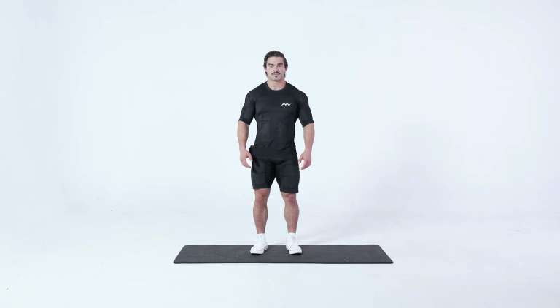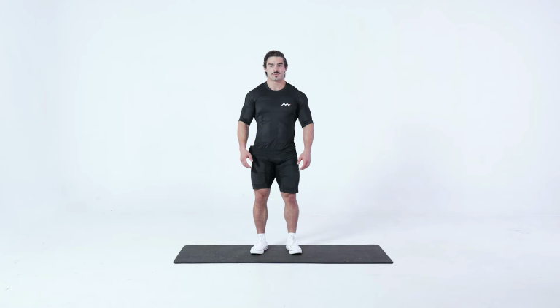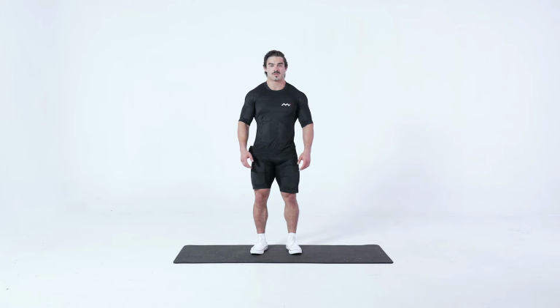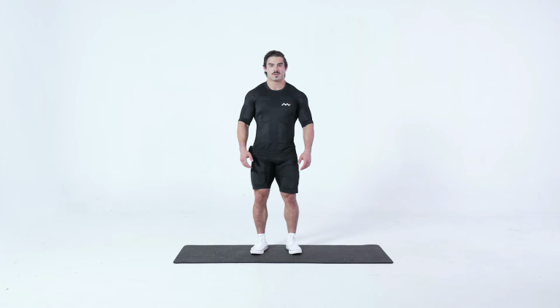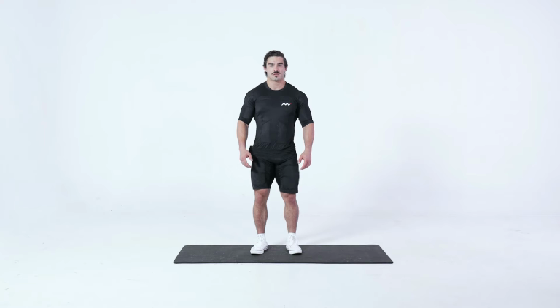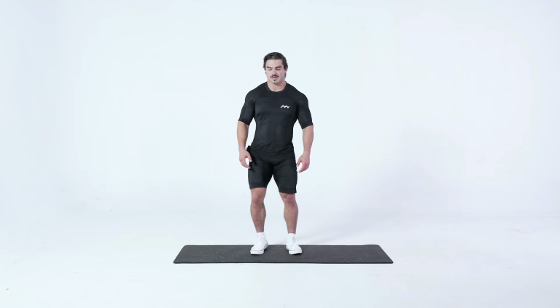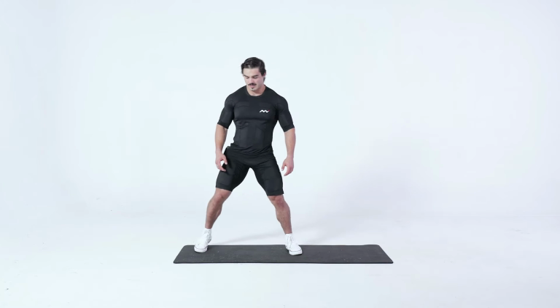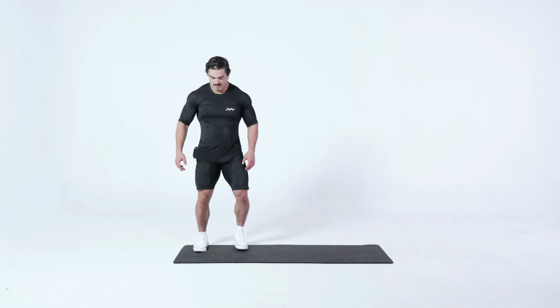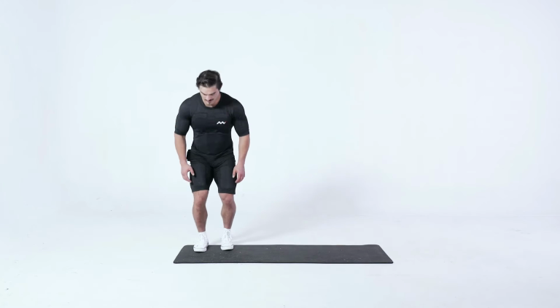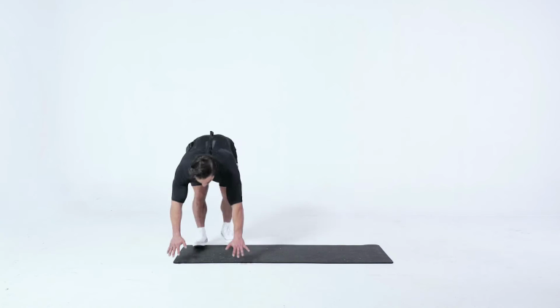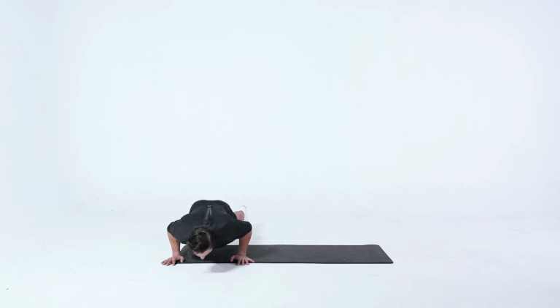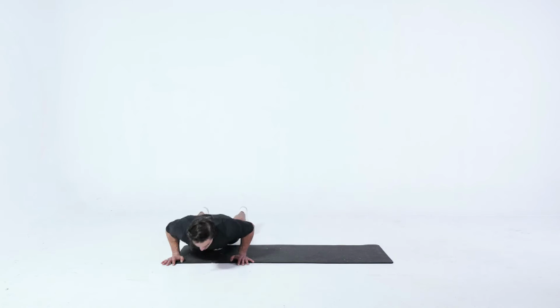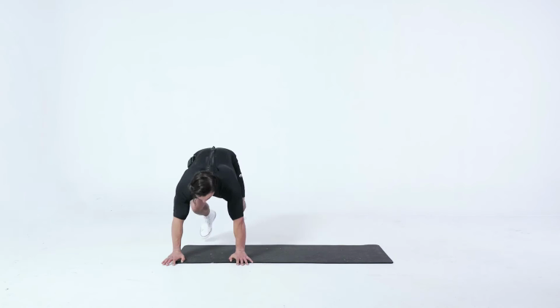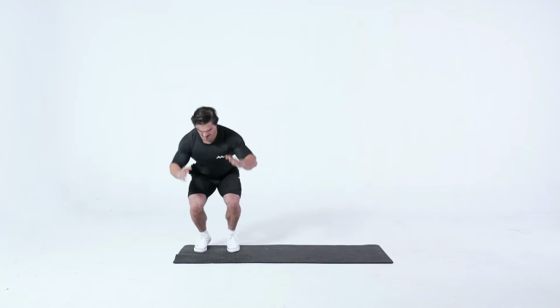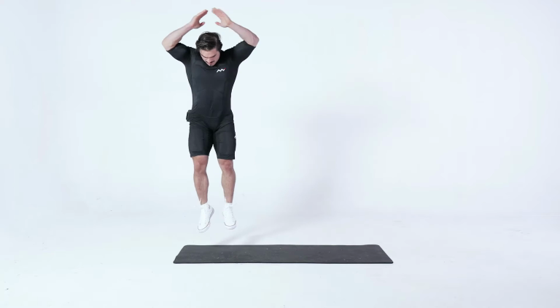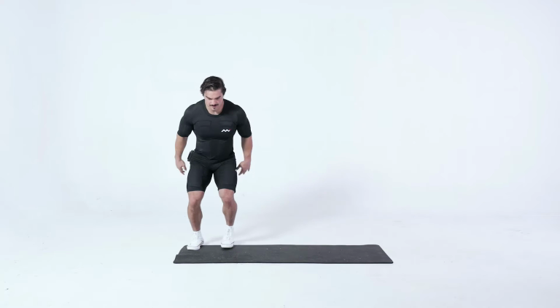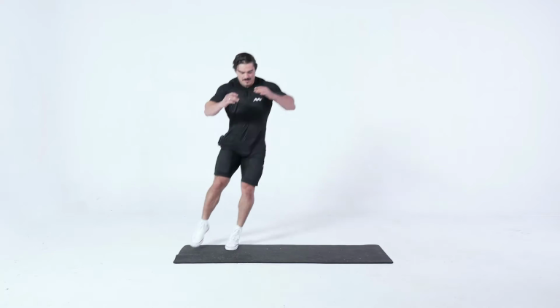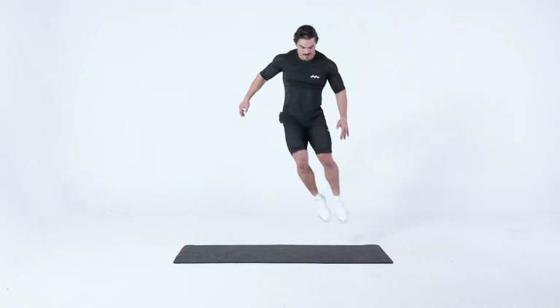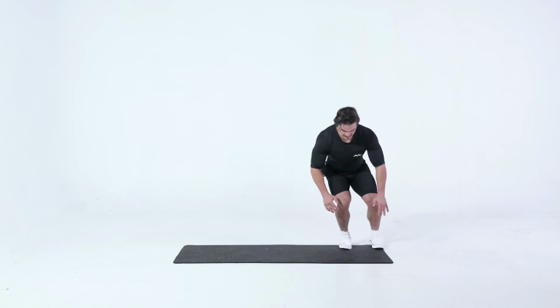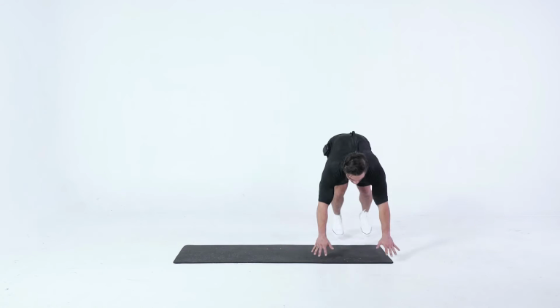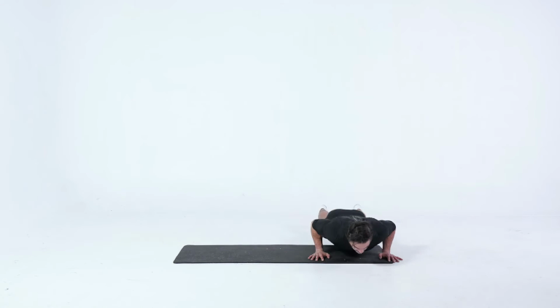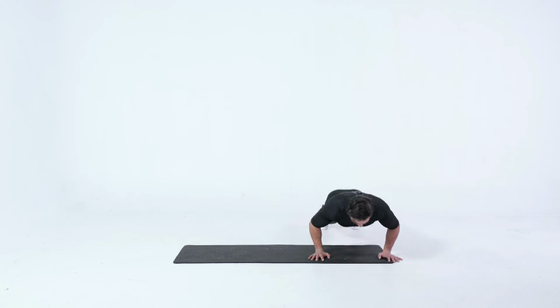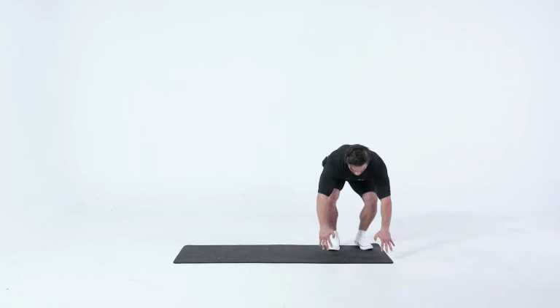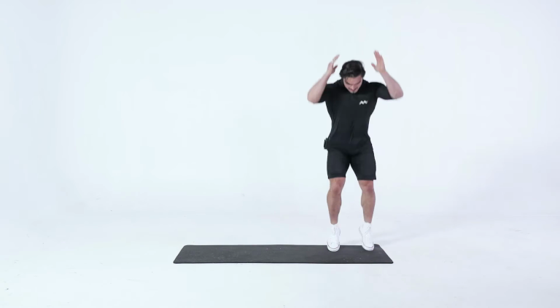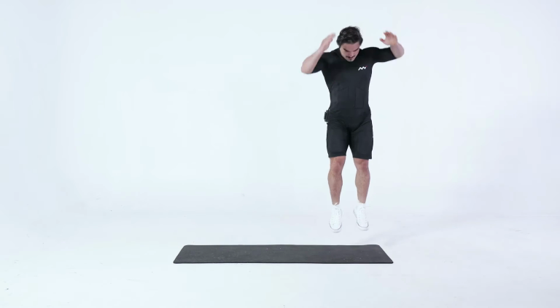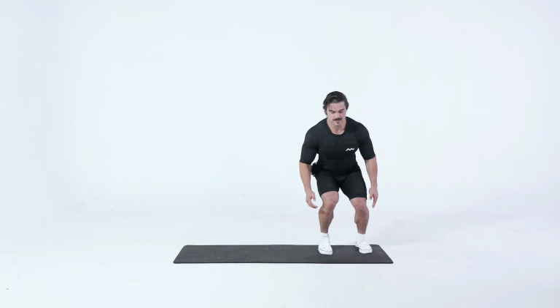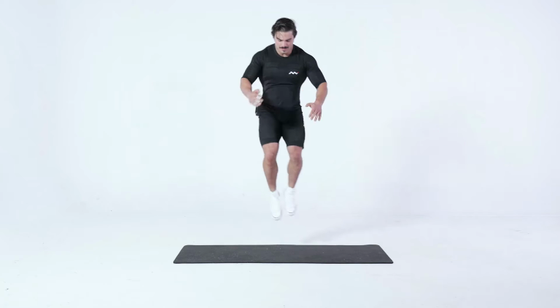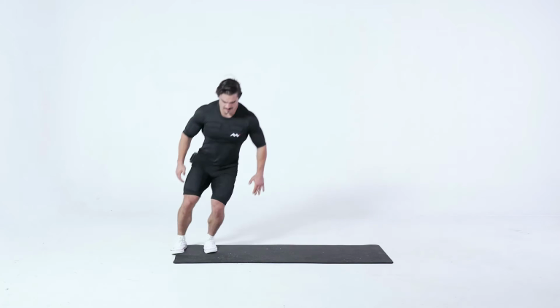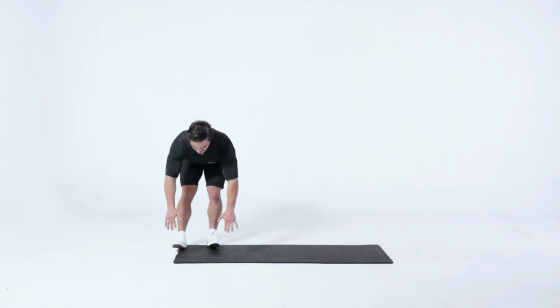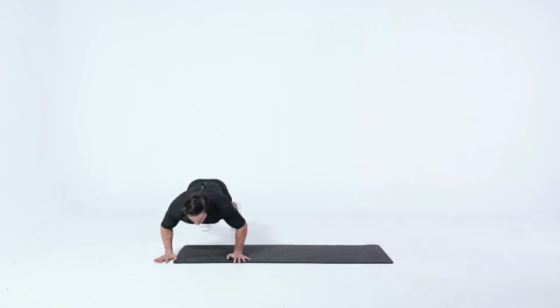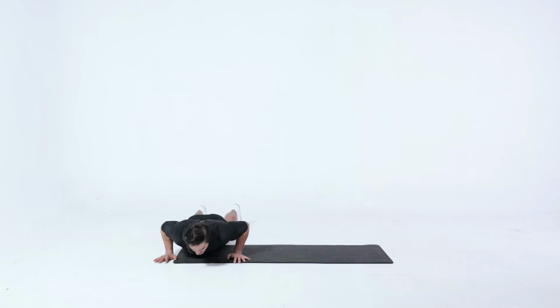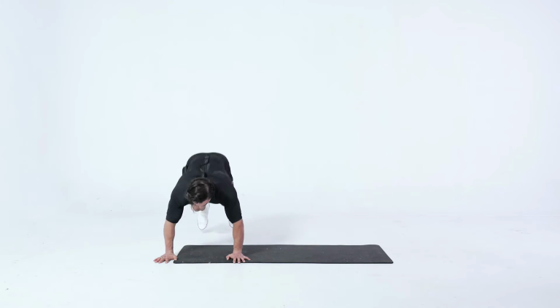Lateral Burpees. Start in a standing position, place your hands on the ground, scroll your legs back into the bottom of a push-up position, then jump vertically up and reach your hands overhead, as if you're trying to touch a spot on the ceiling.